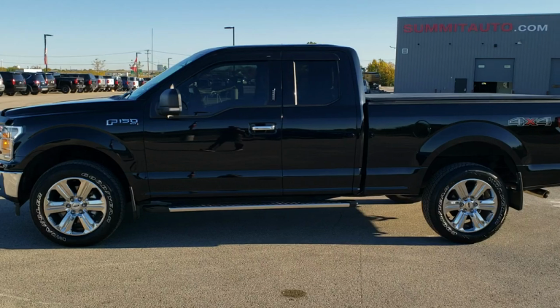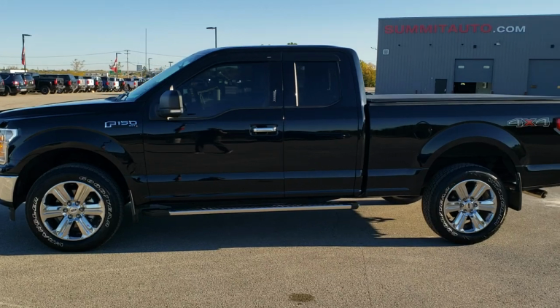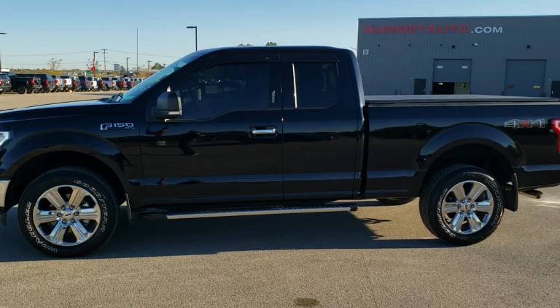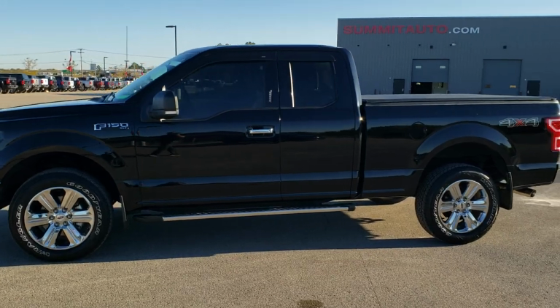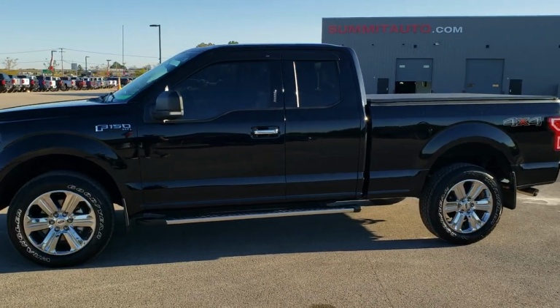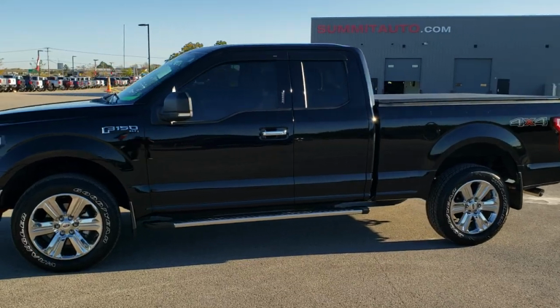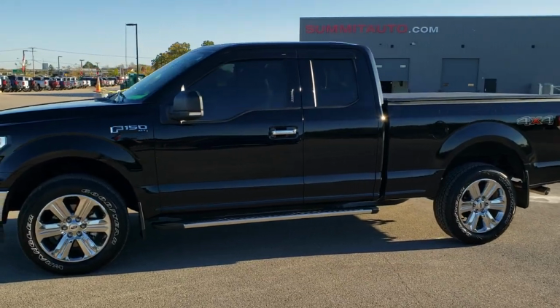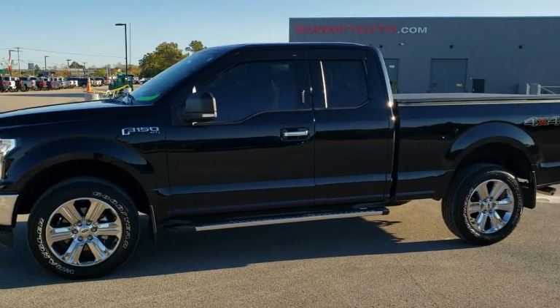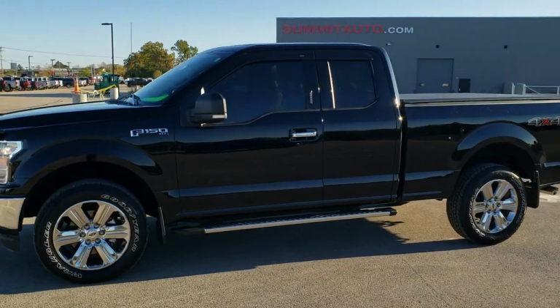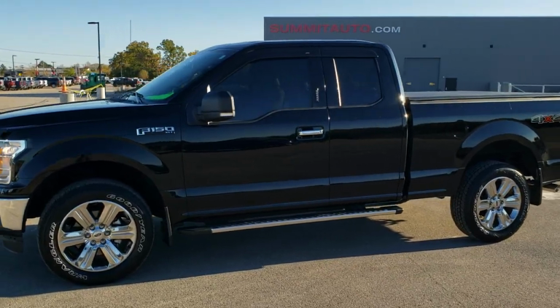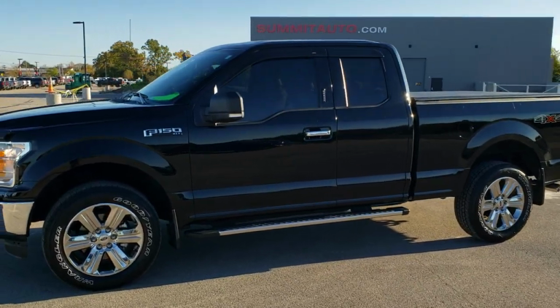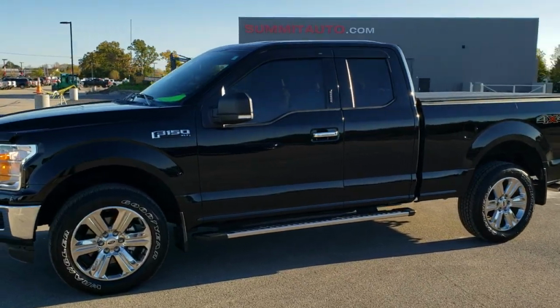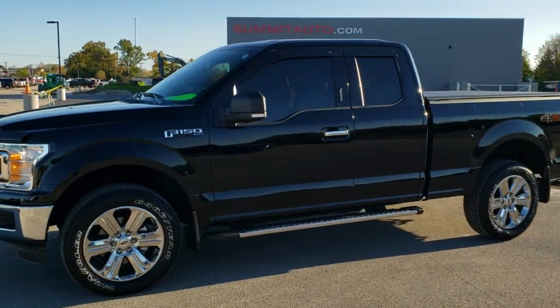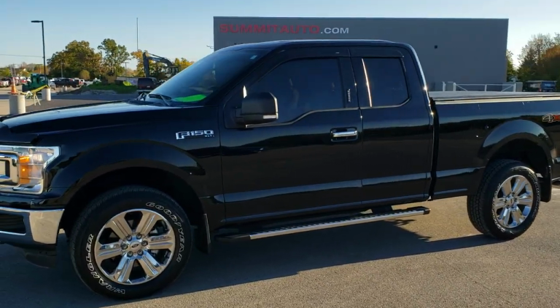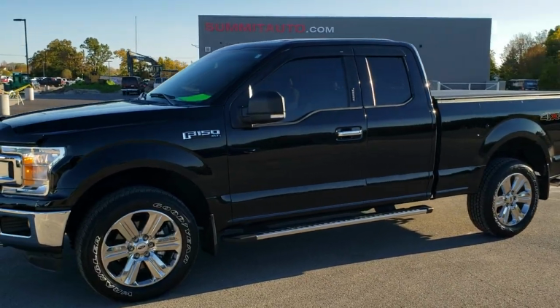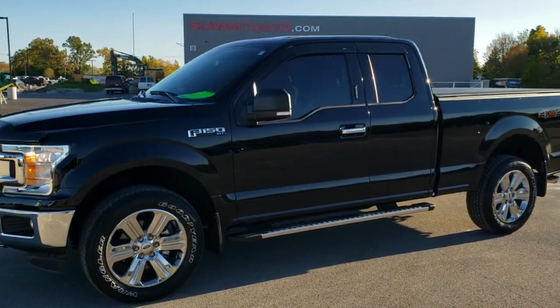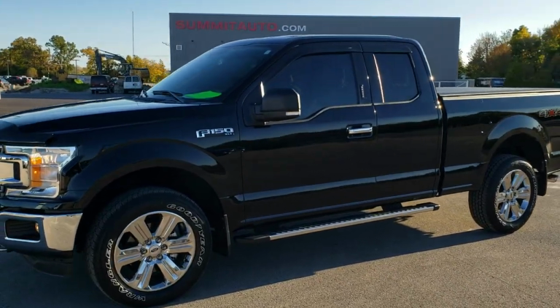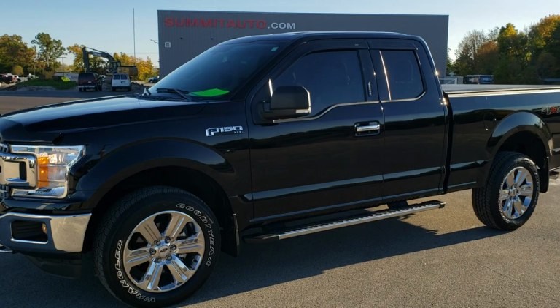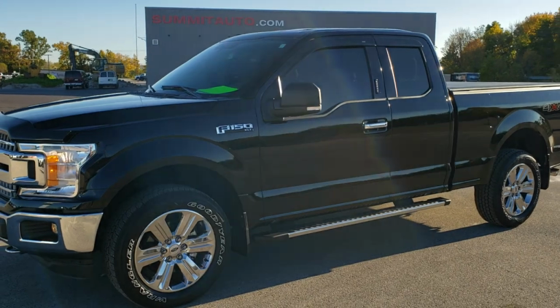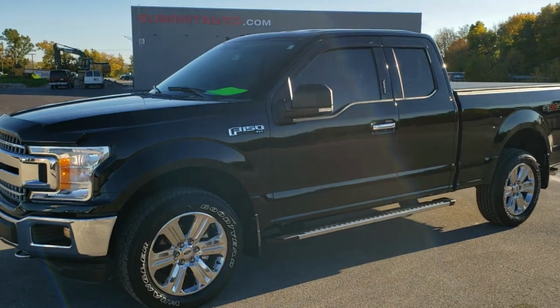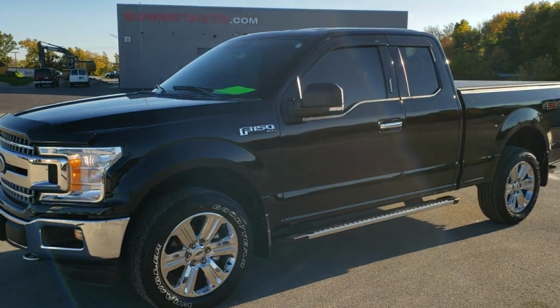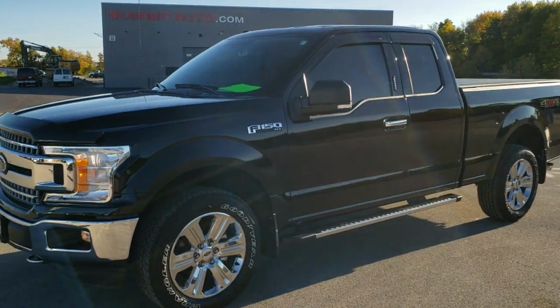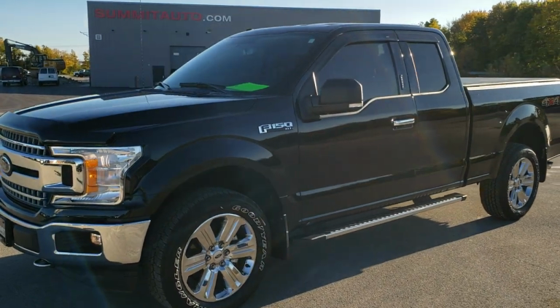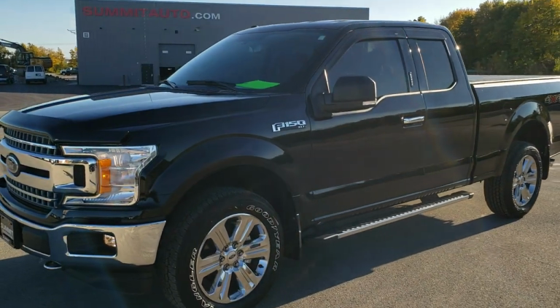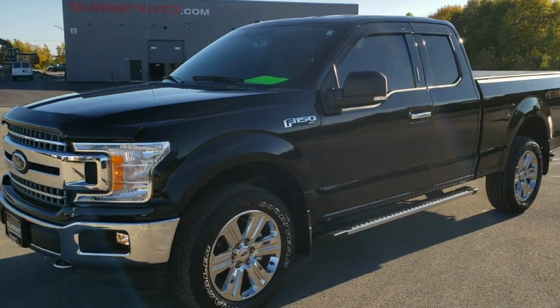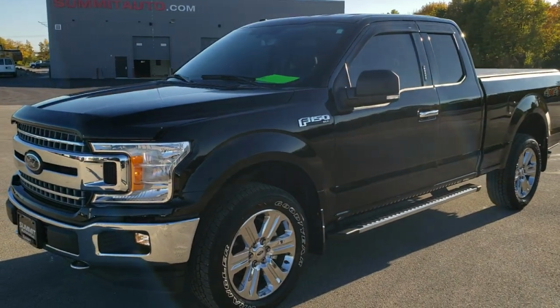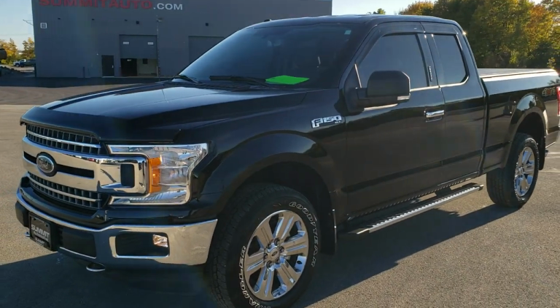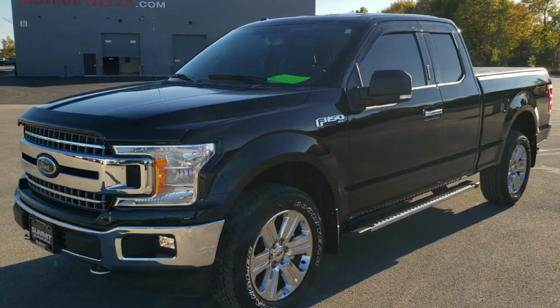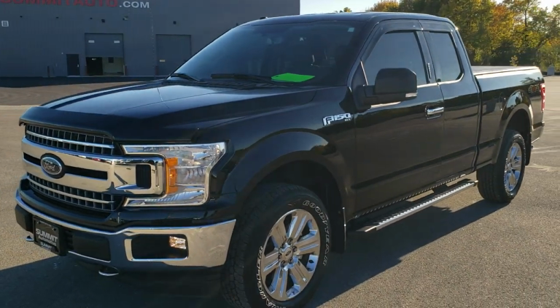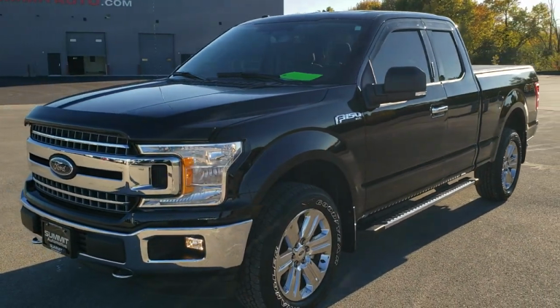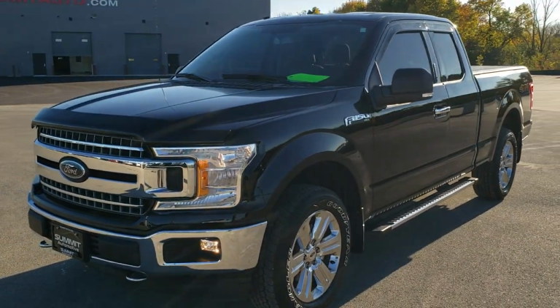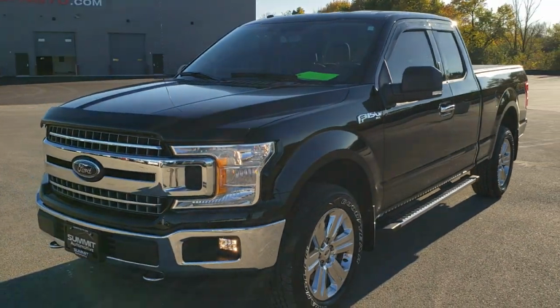This is stock number 10989A. We are here at Summit Automotive in Fond du Lac, Wisconsin — your new and used light duty truck headquarters.